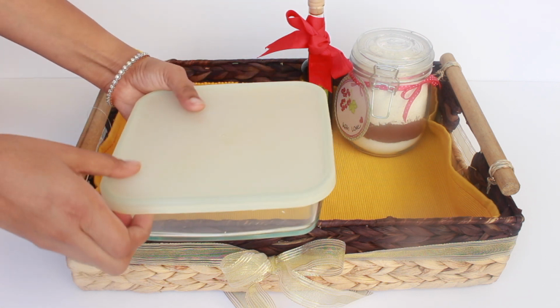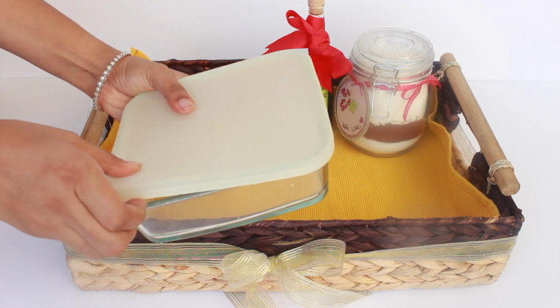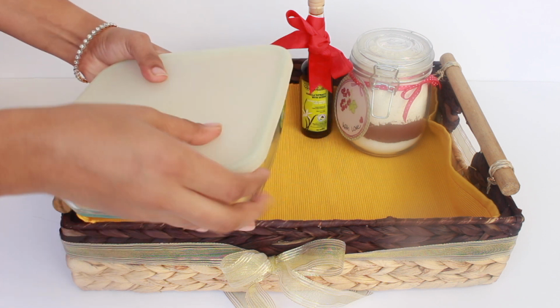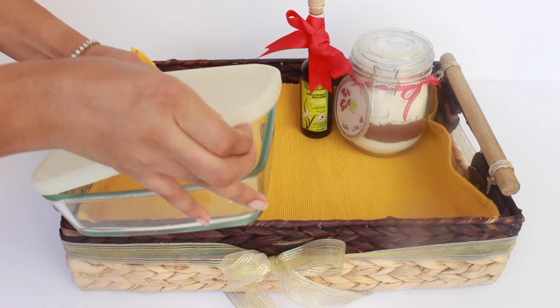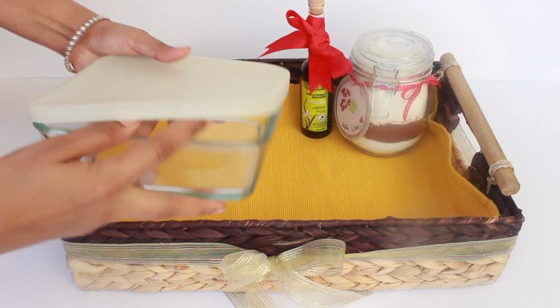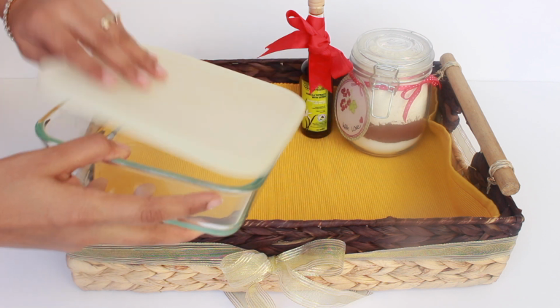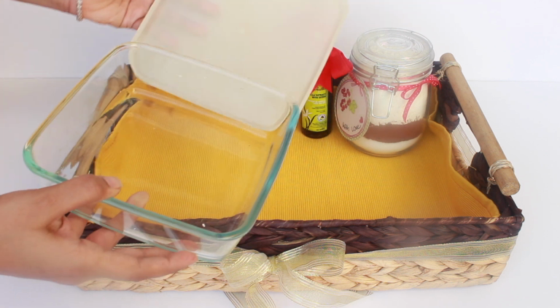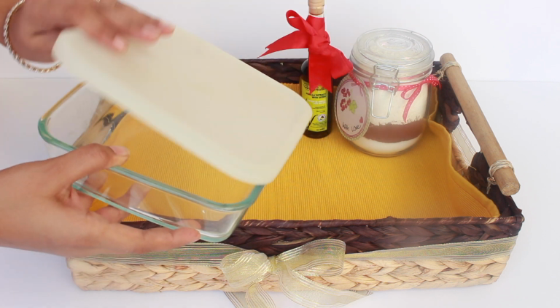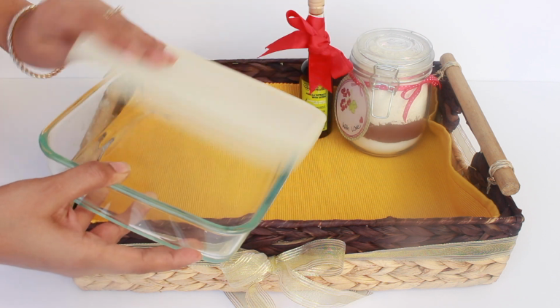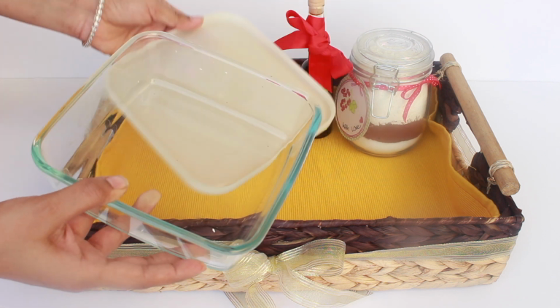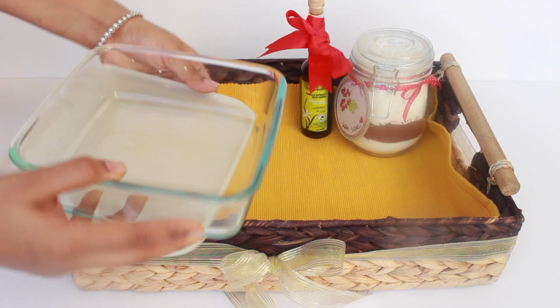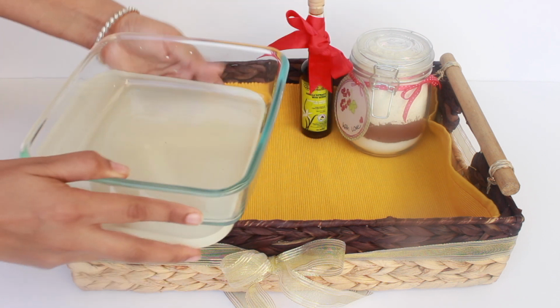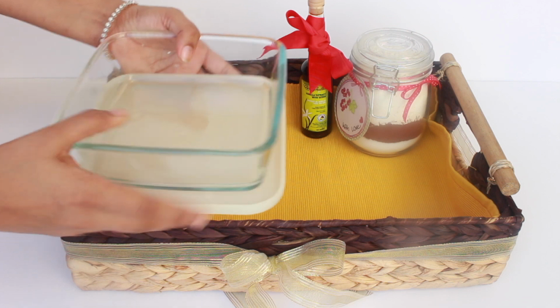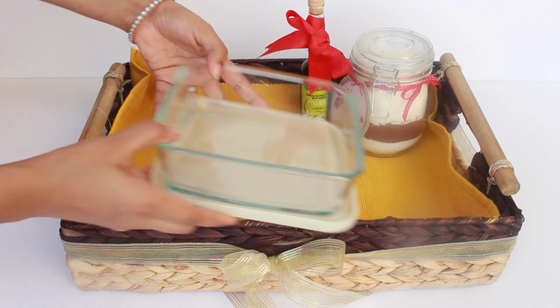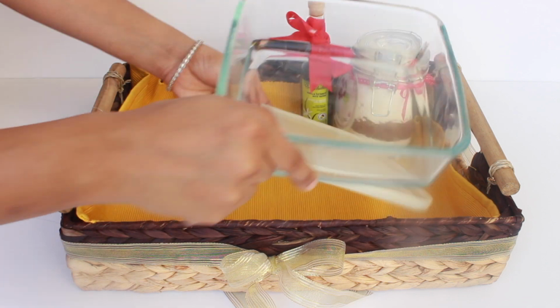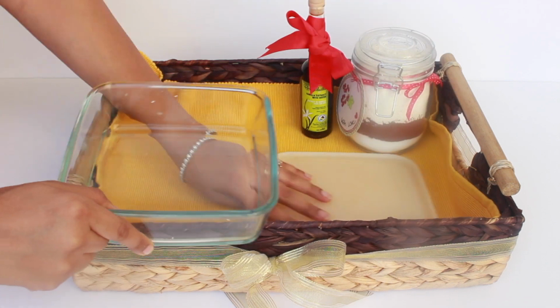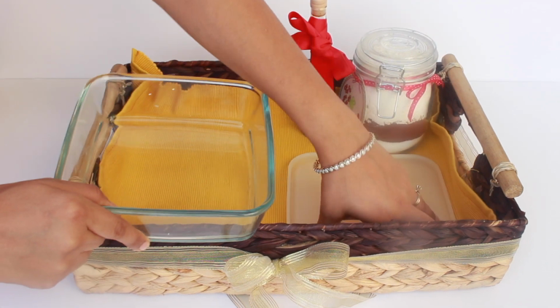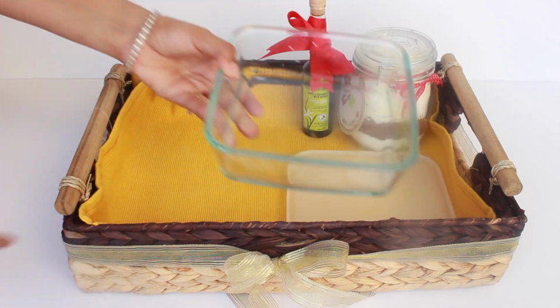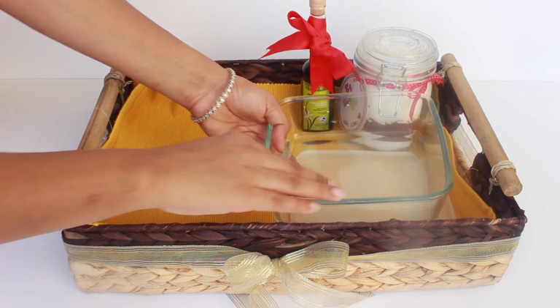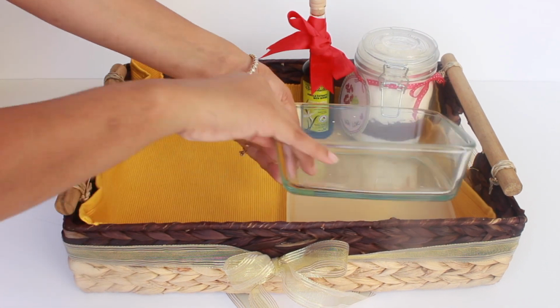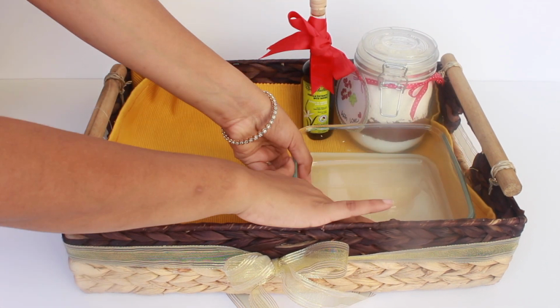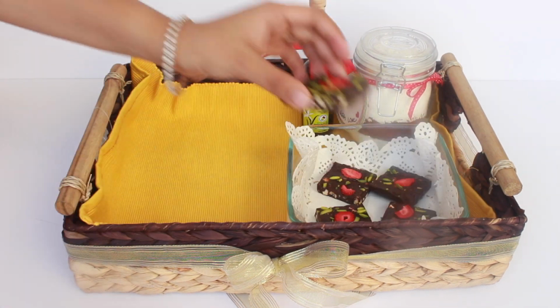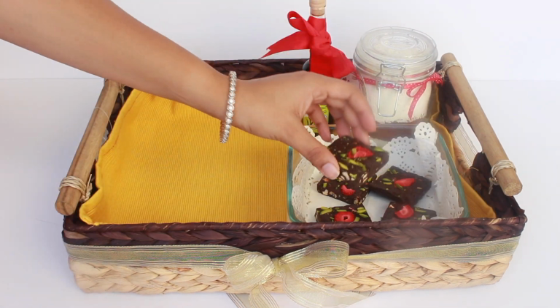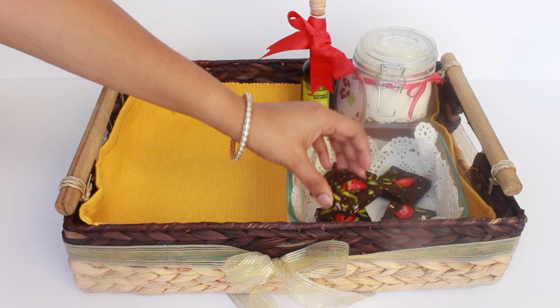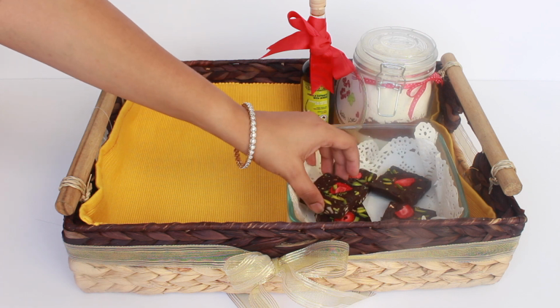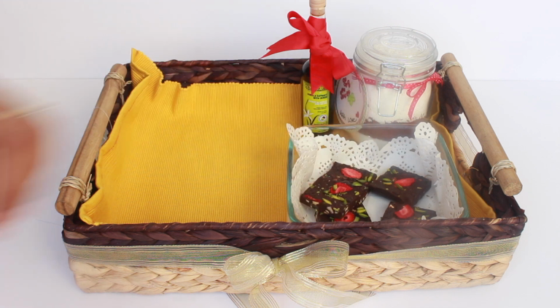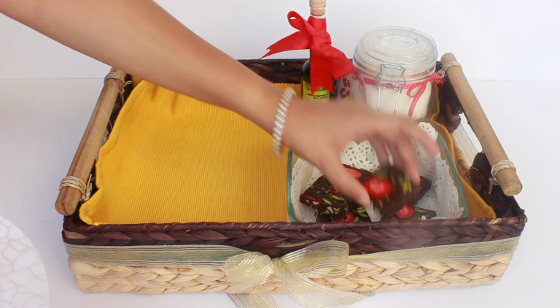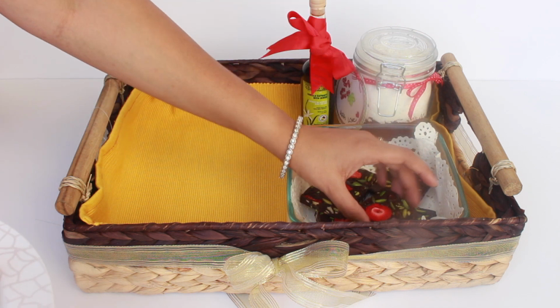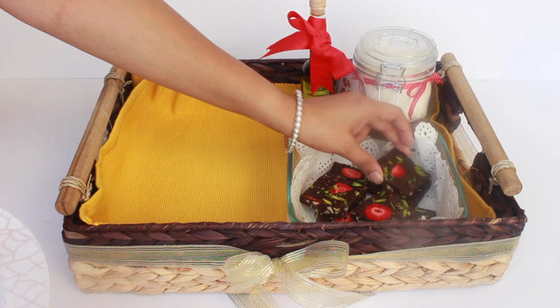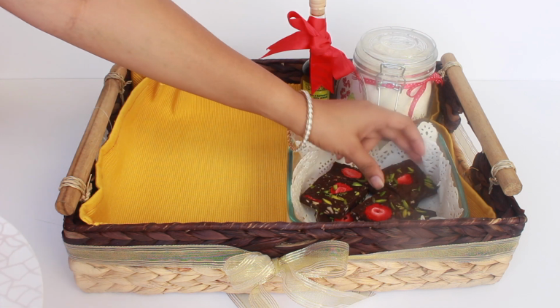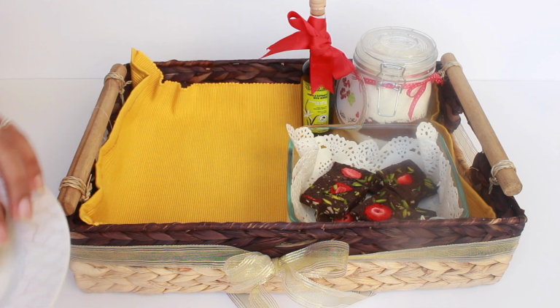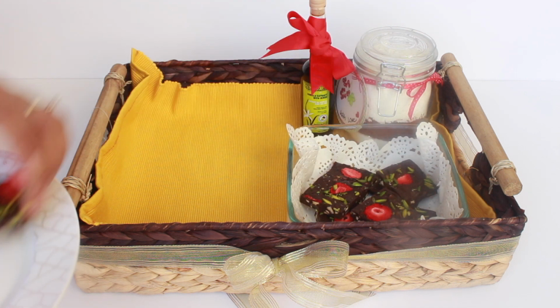I added a bake-safe dish which can be used to bake this cake mix as well as hold any sweets you want to add to the basket. I am adding my chocolate fudge to it — I already have a video on it, you can find it in the description box below.